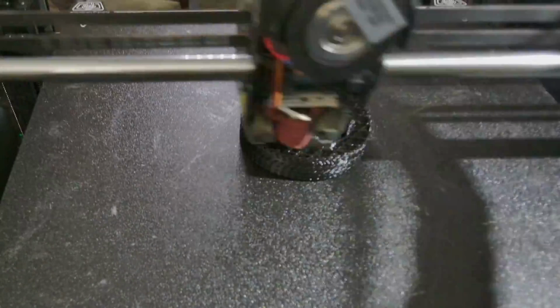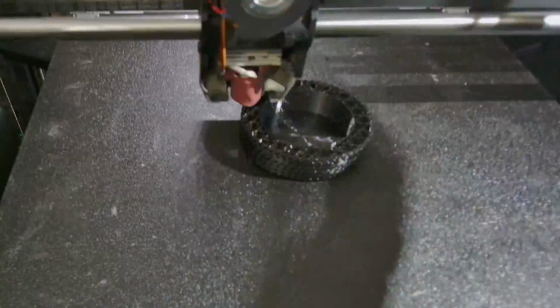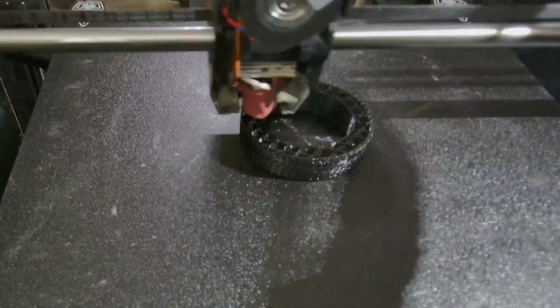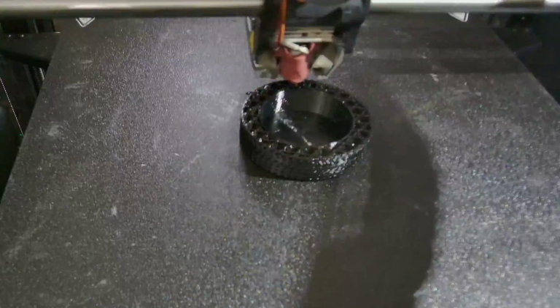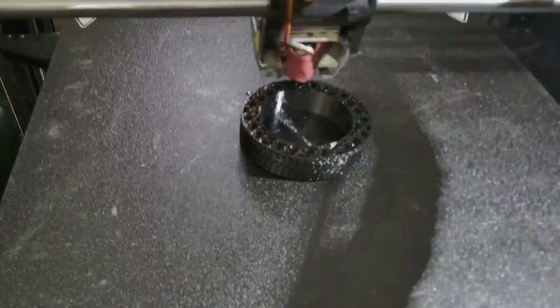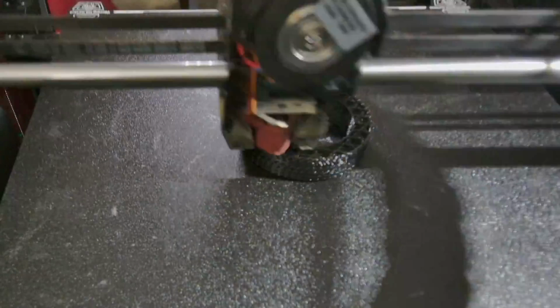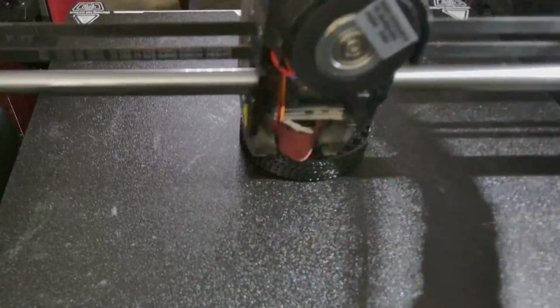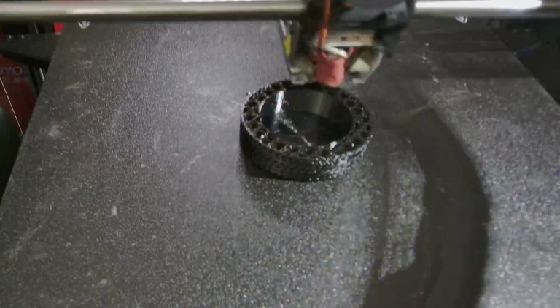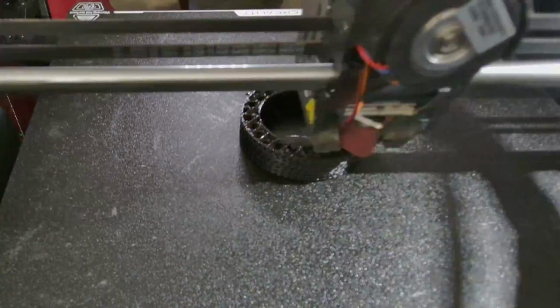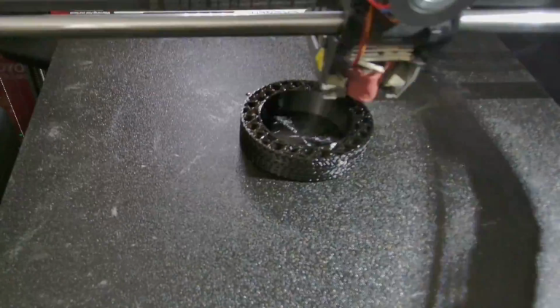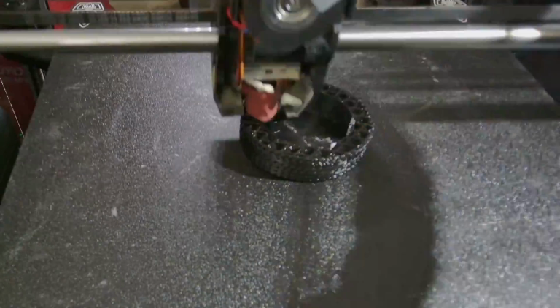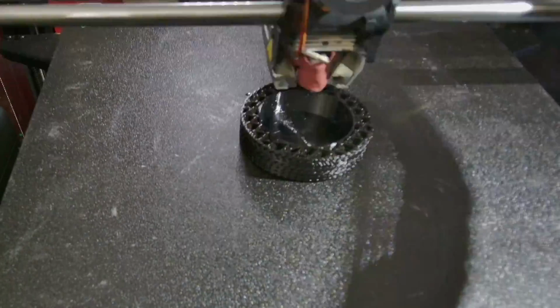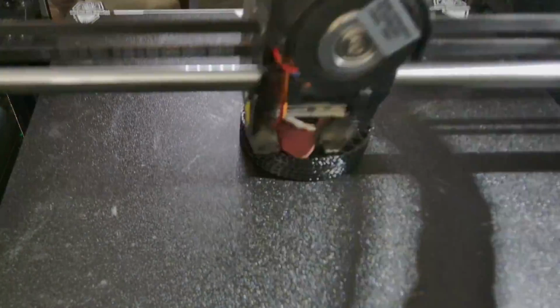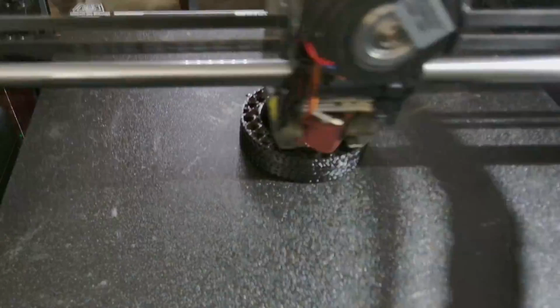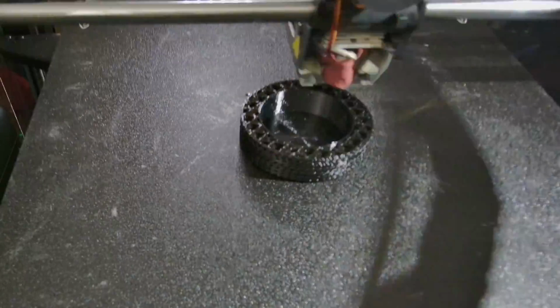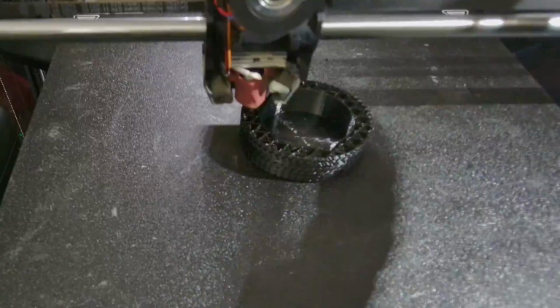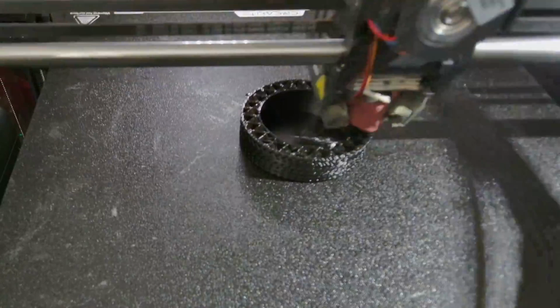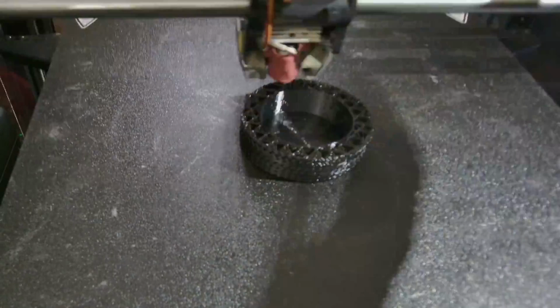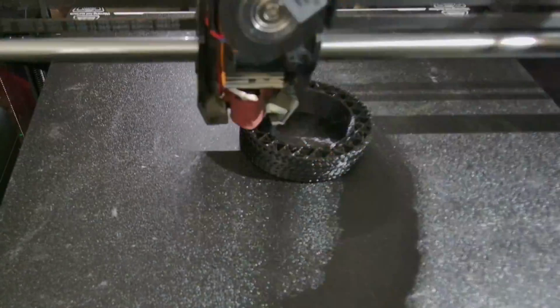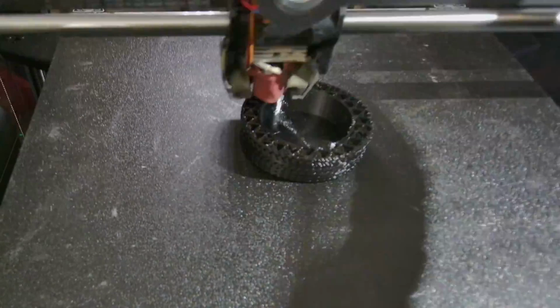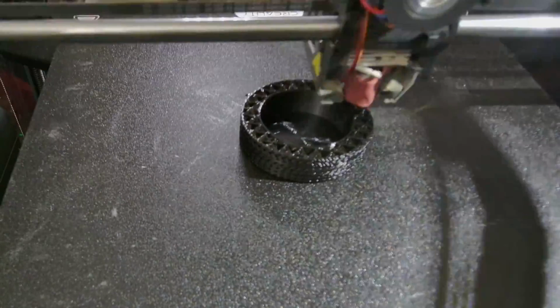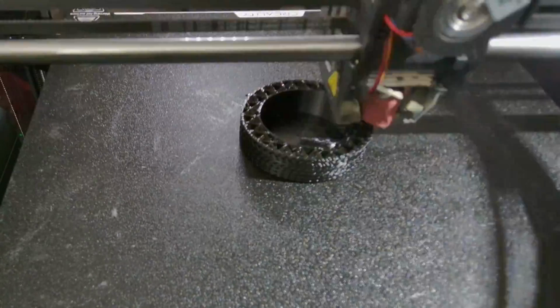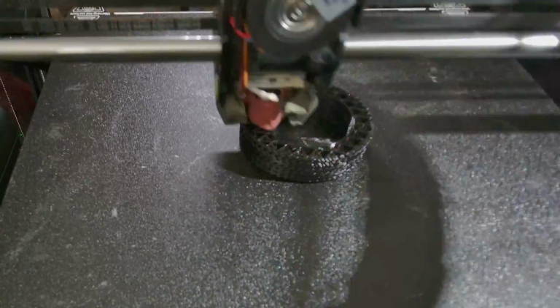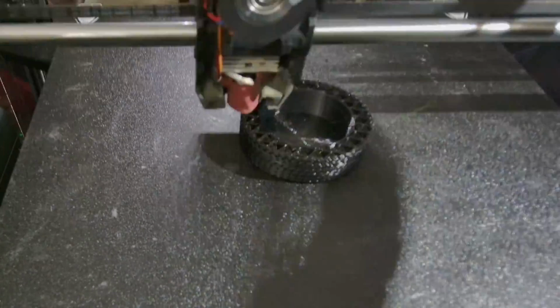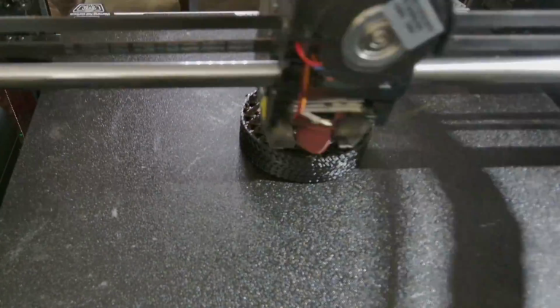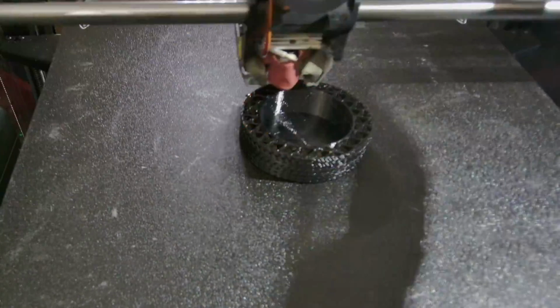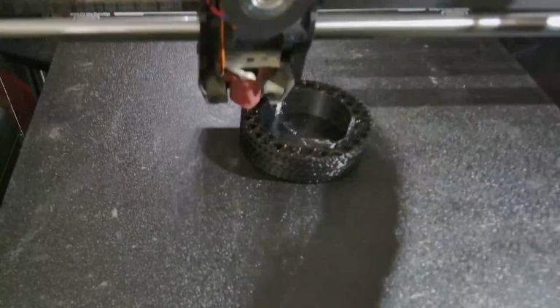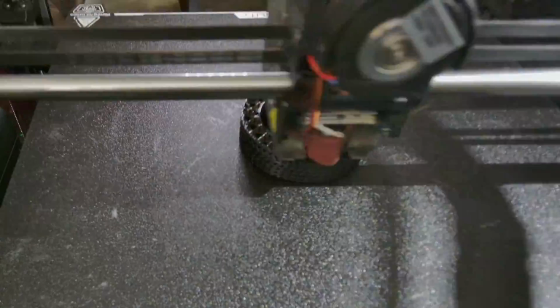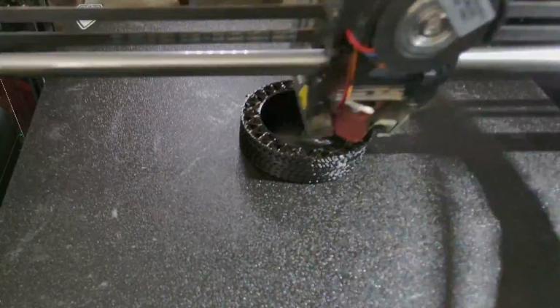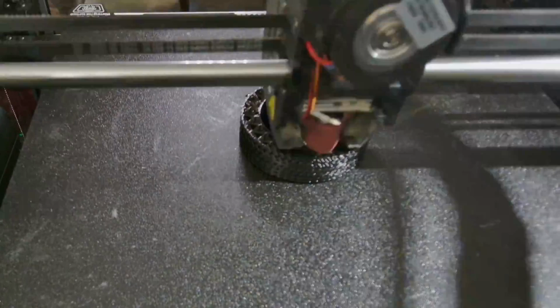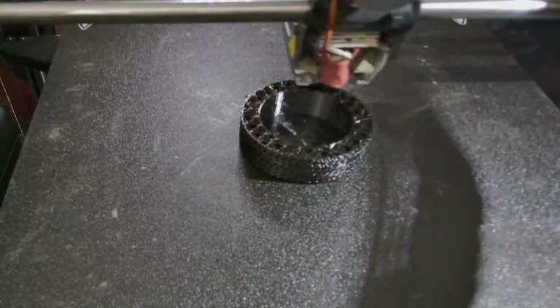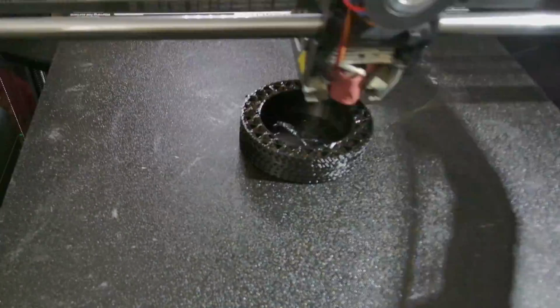Seam pattern, I use nearest. Speed settings are probably the most important ones for TPU.